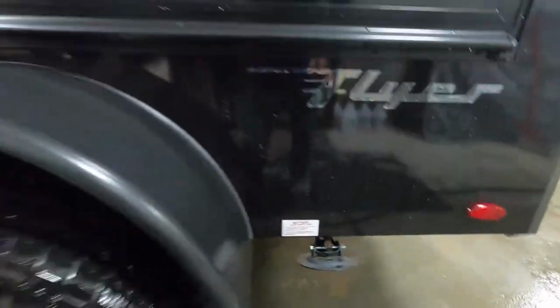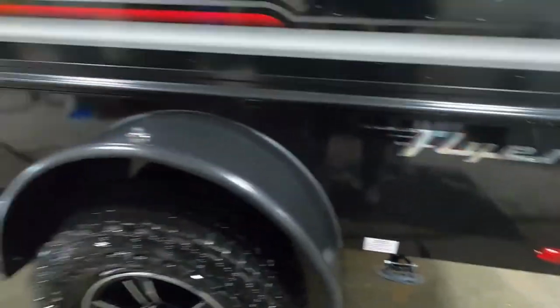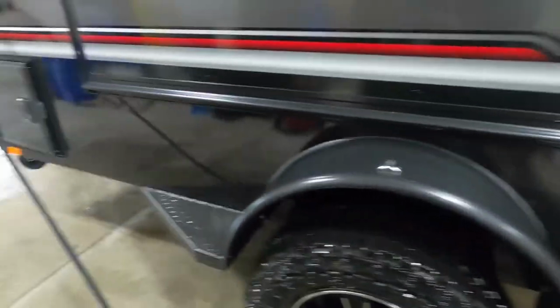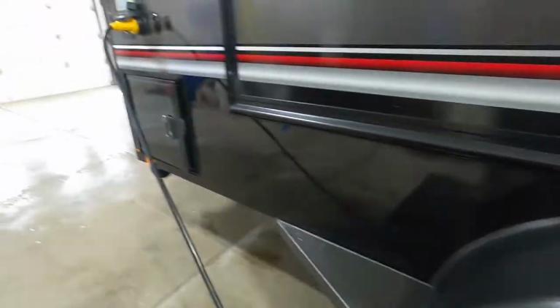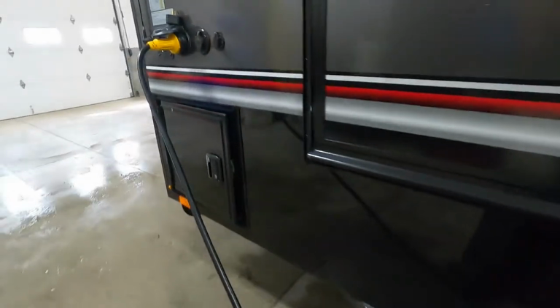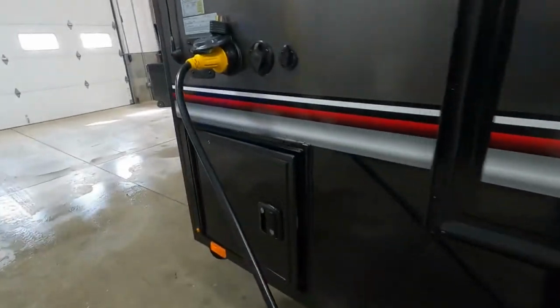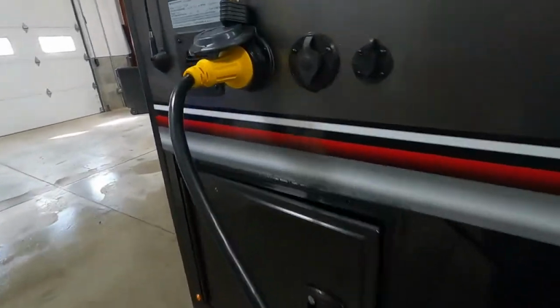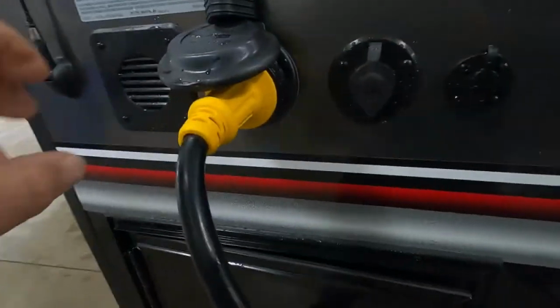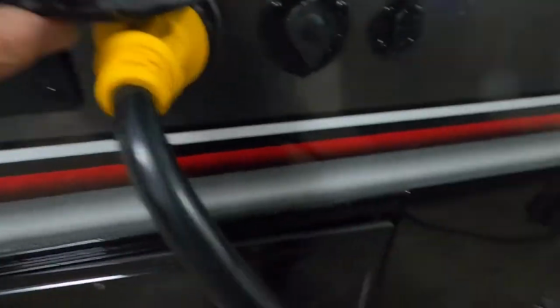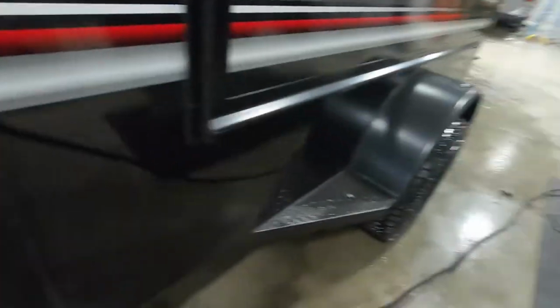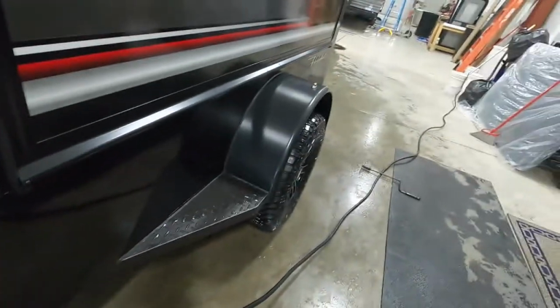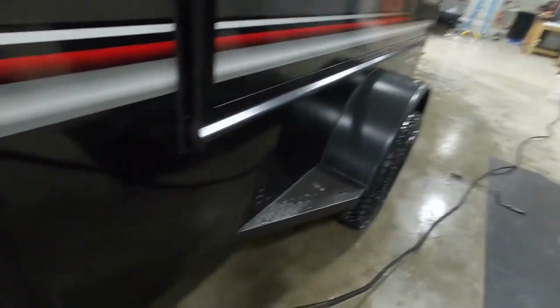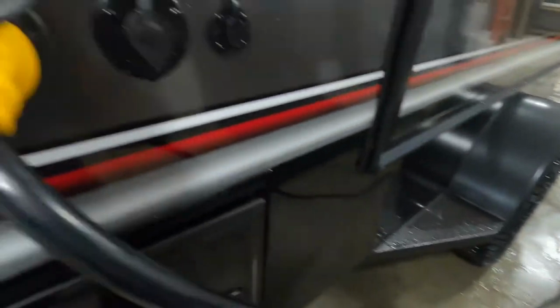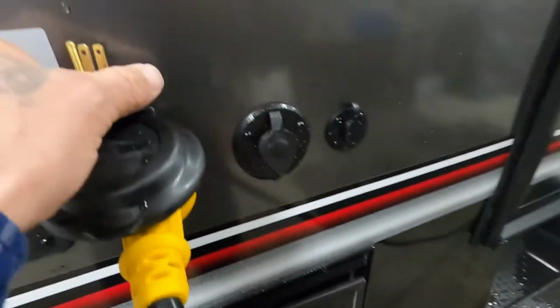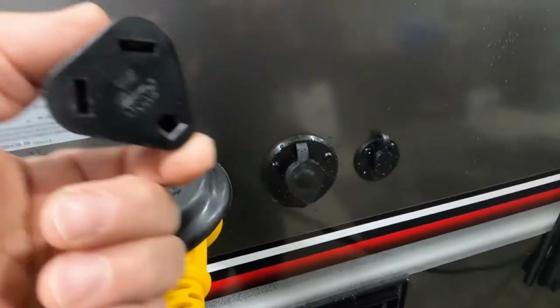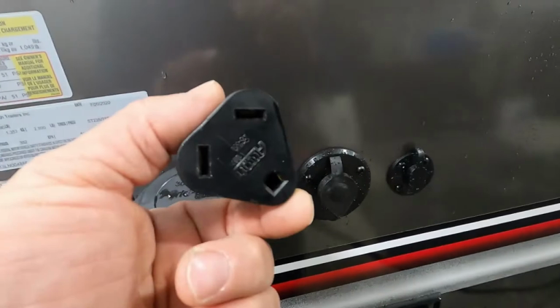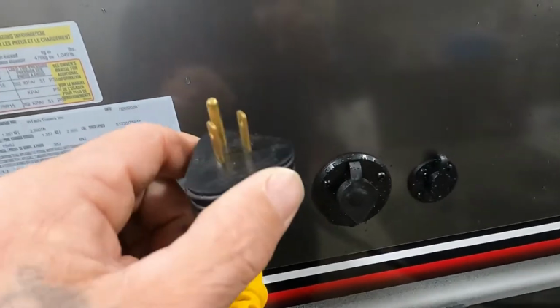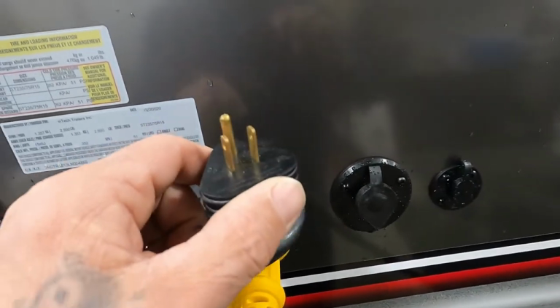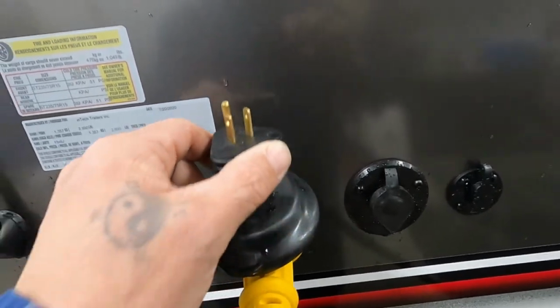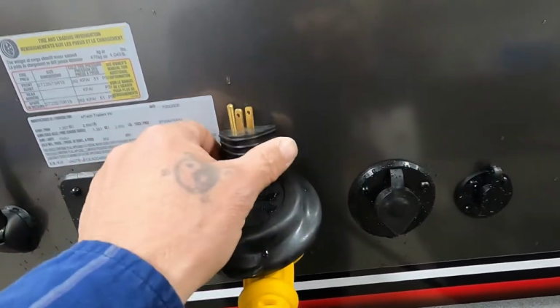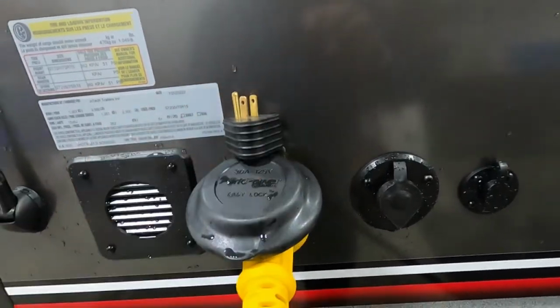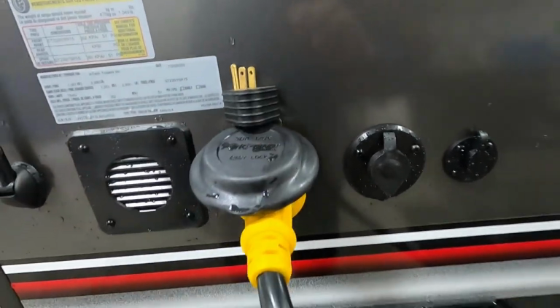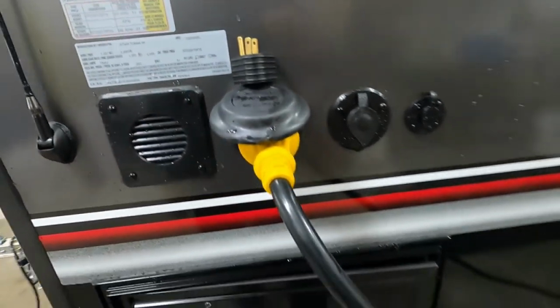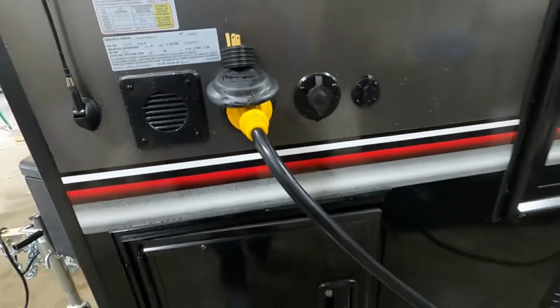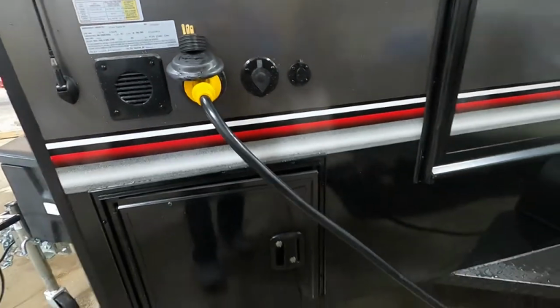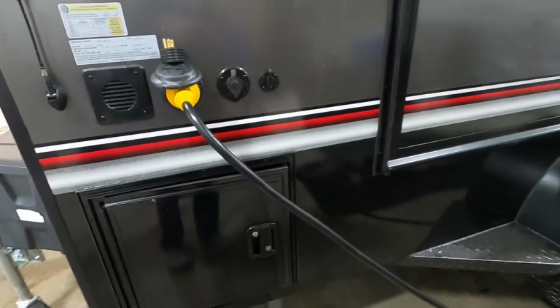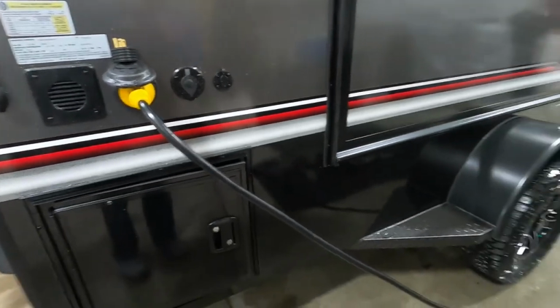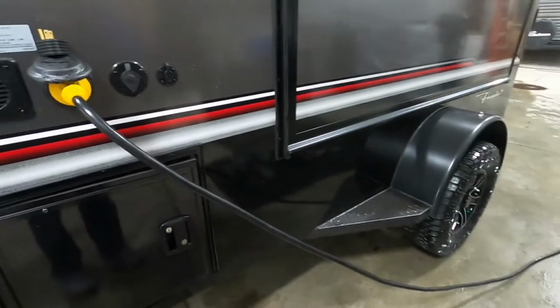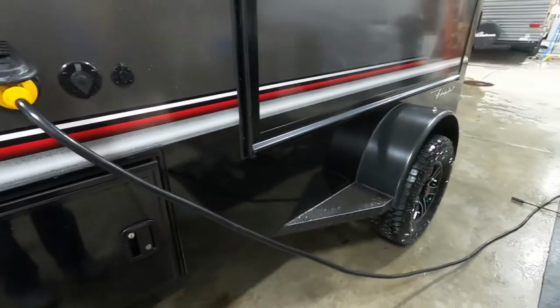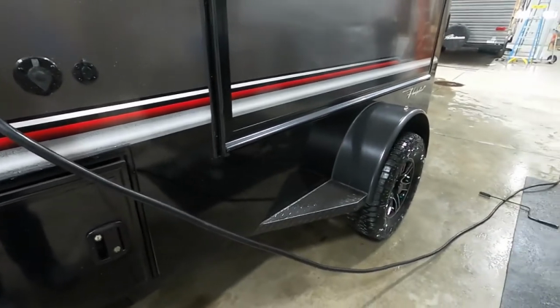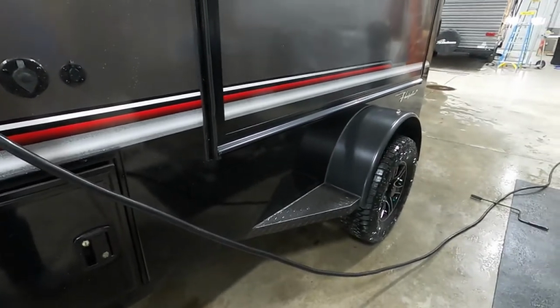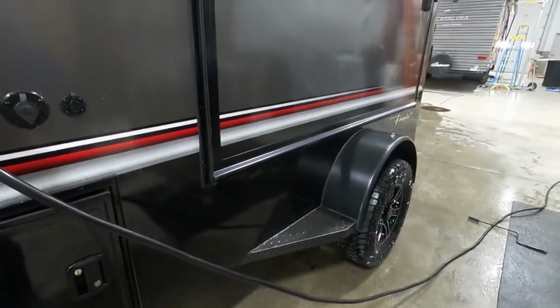Once you've got both stabilizing jacks down in back, we can go ahead and hook up our power. We have a long 30-amp cord, and at the end of it — should you need it — is a 30-to-110 adapter. Go ahead and get our power hooked up, then let's set the unit up for camping.